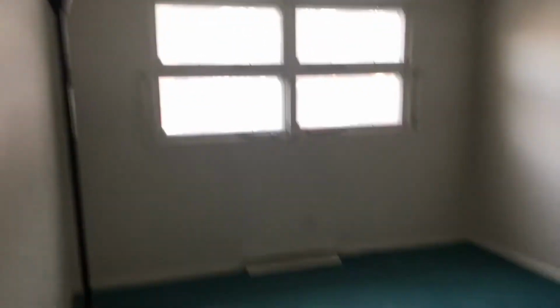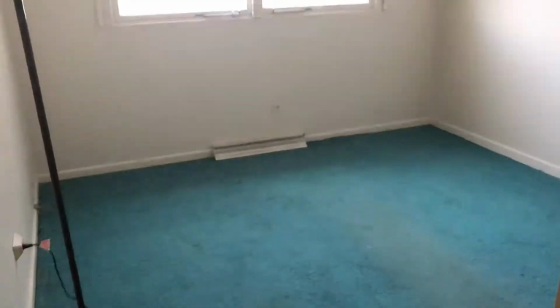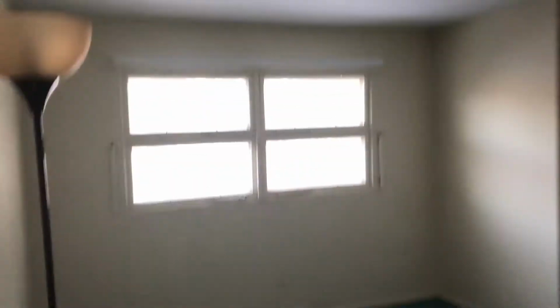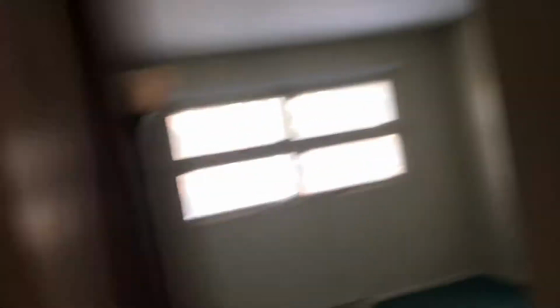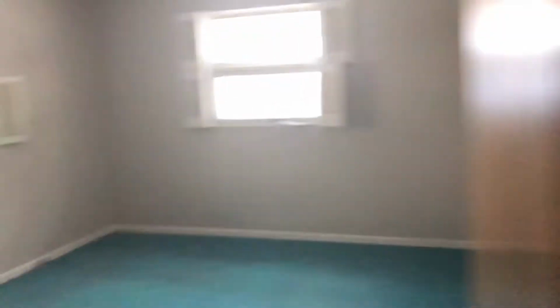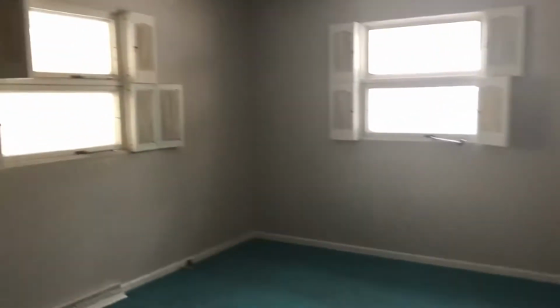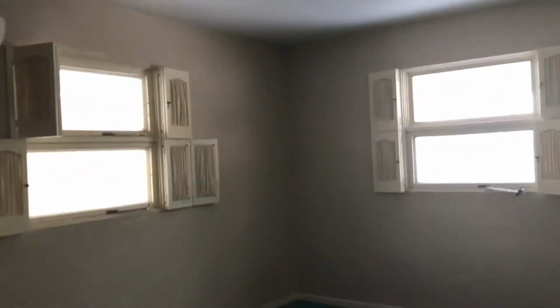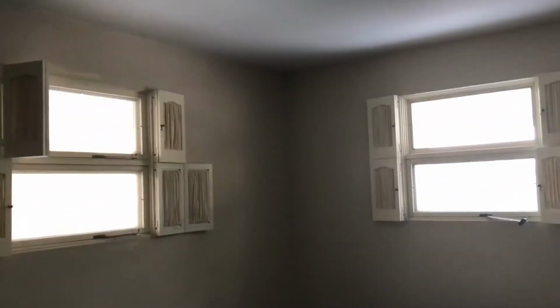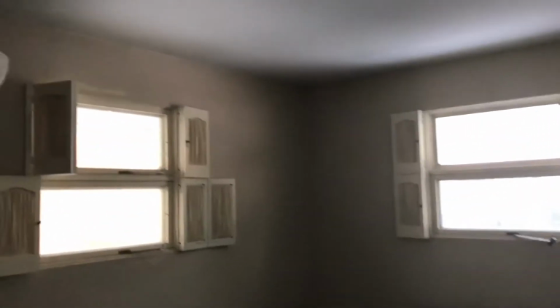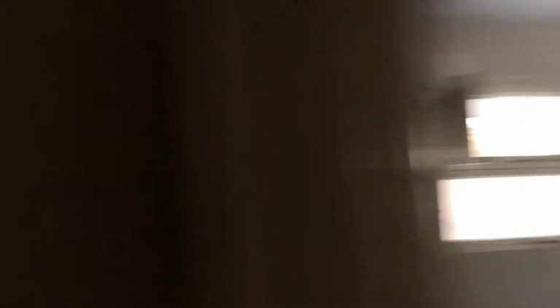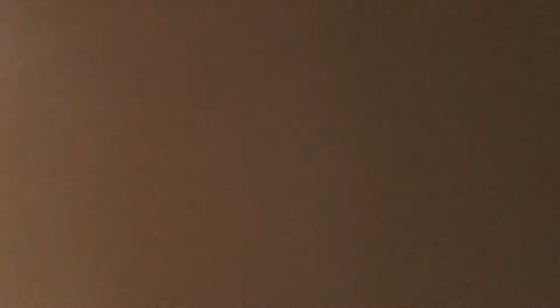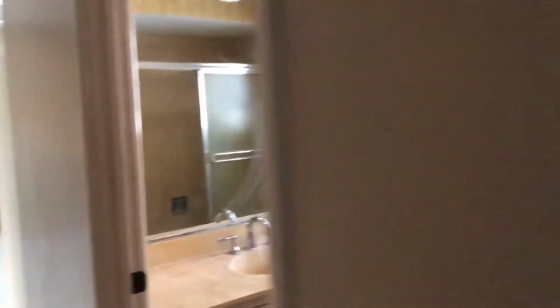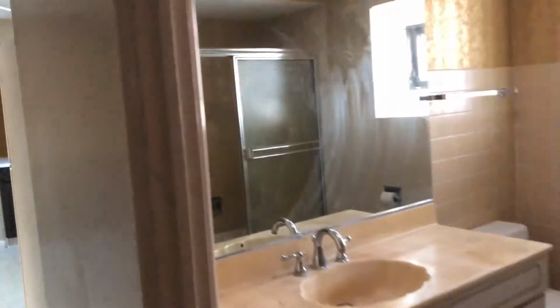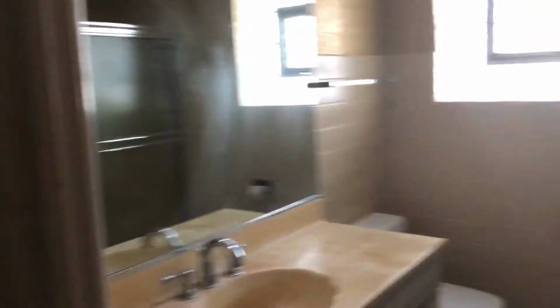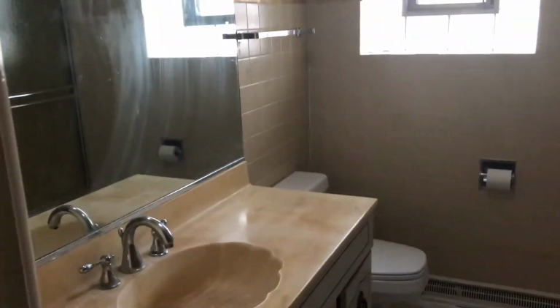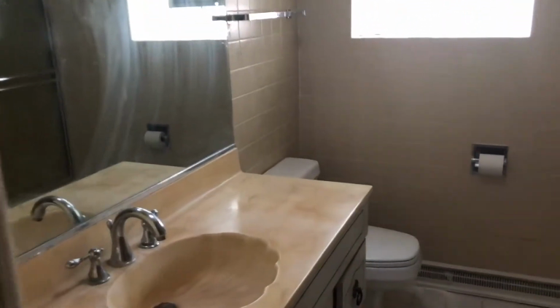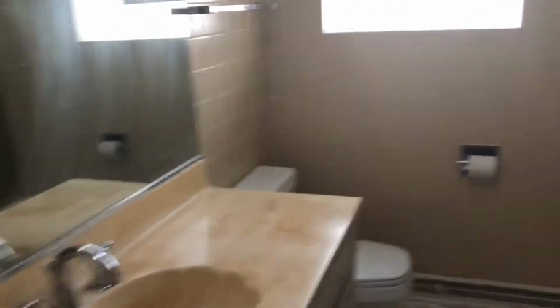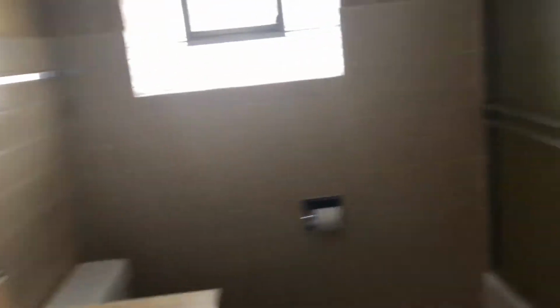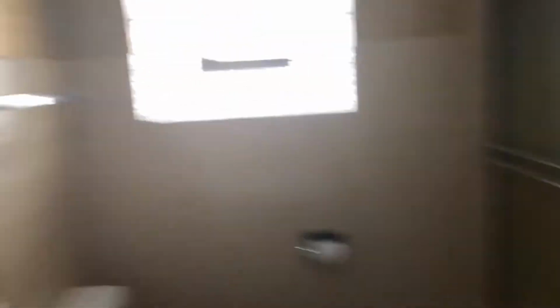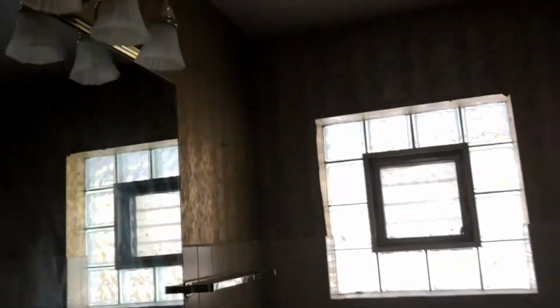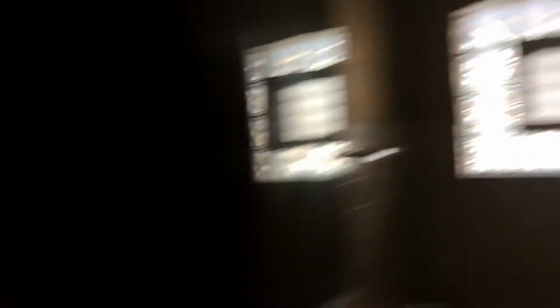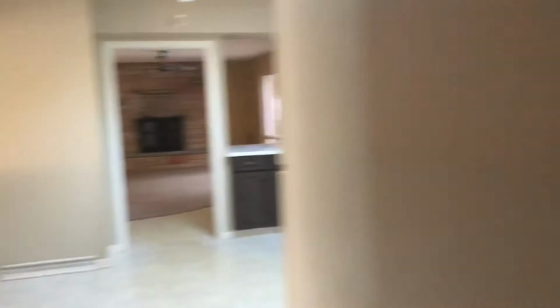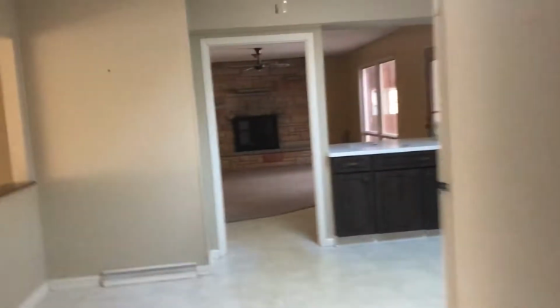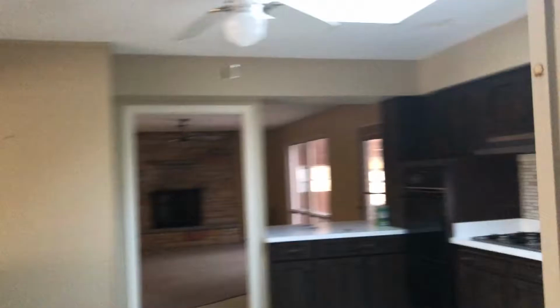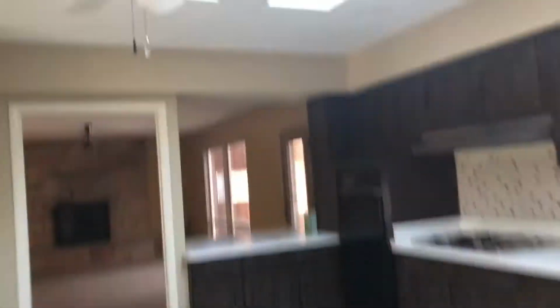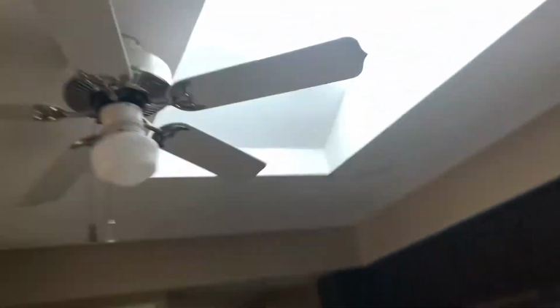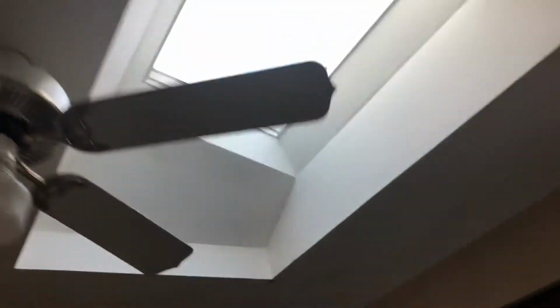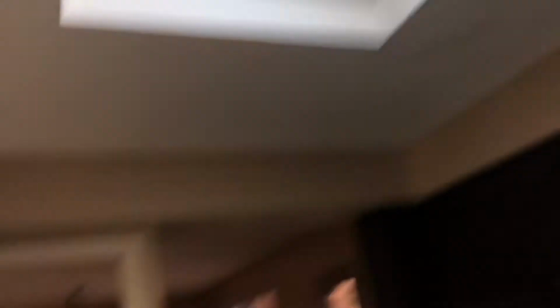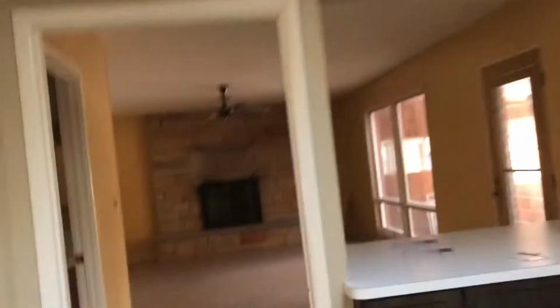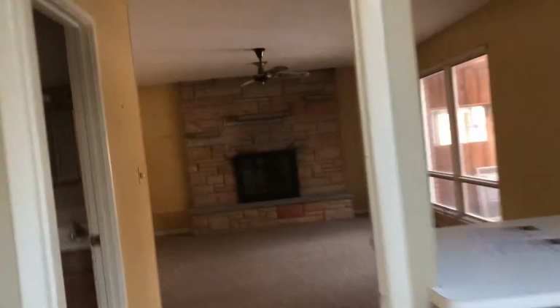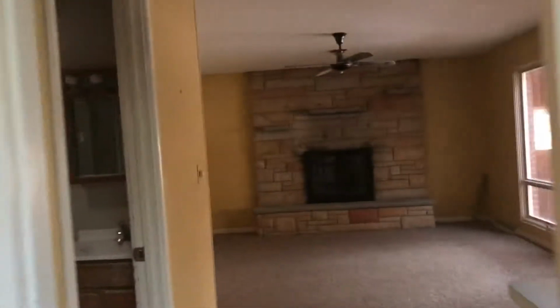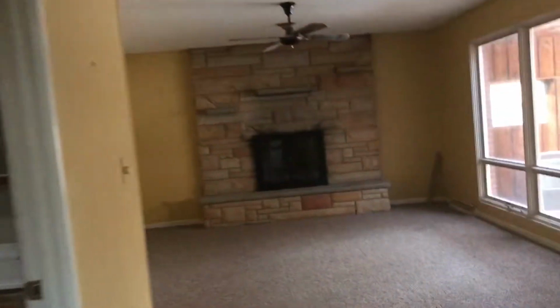And bedroom three, with your first bathroom over here, and then through the kitchen with the skylight into the family room.